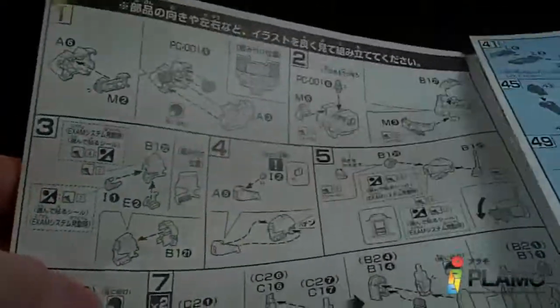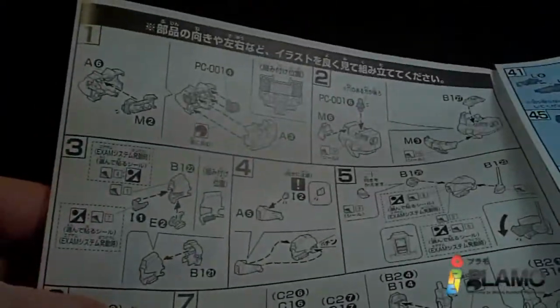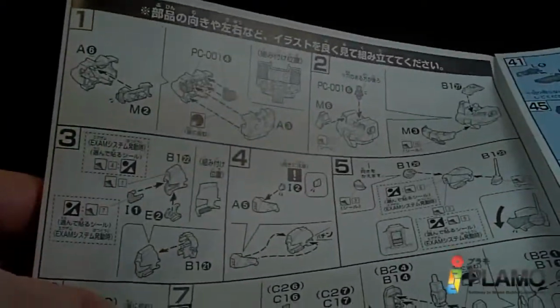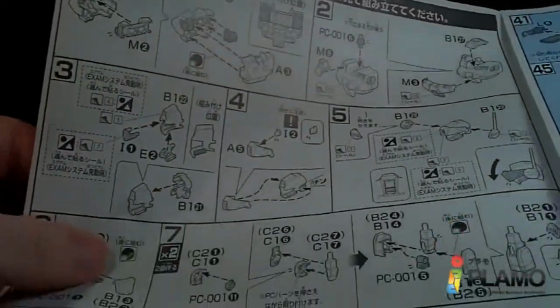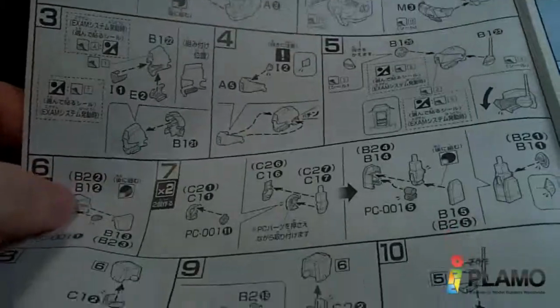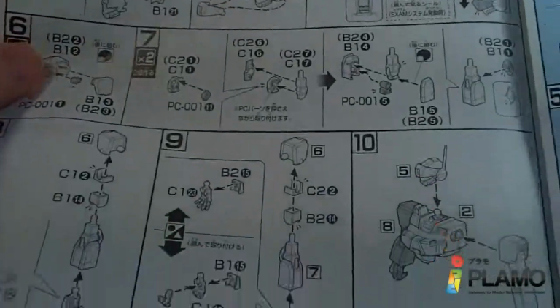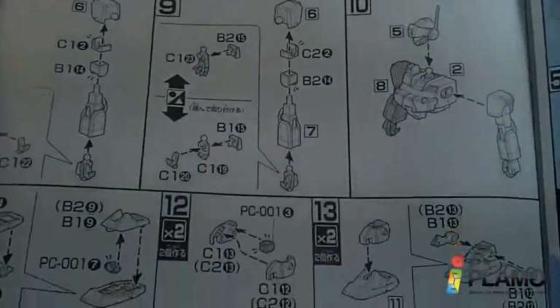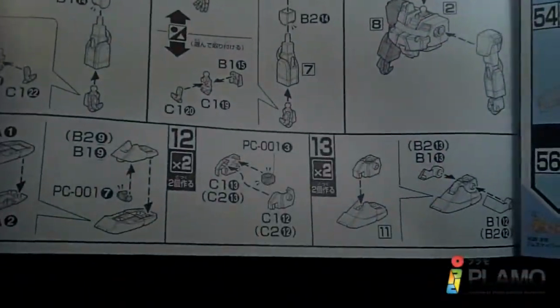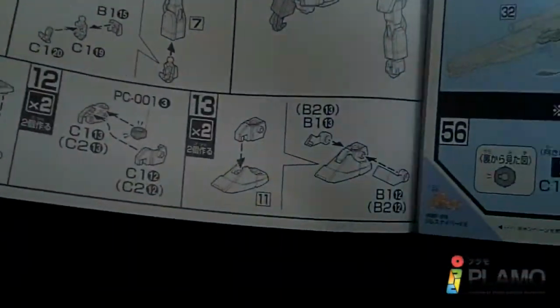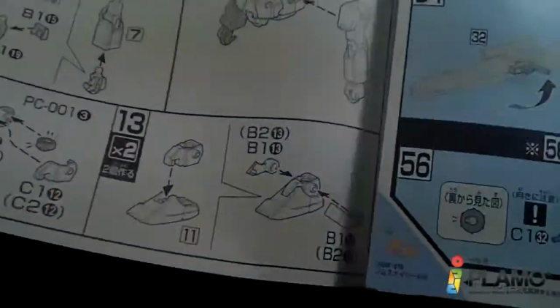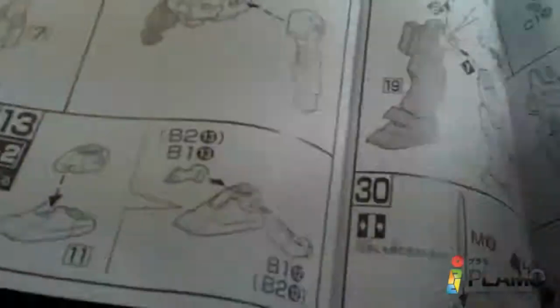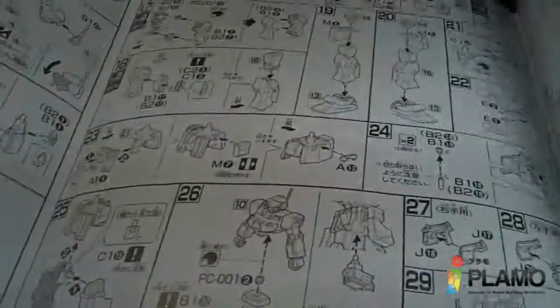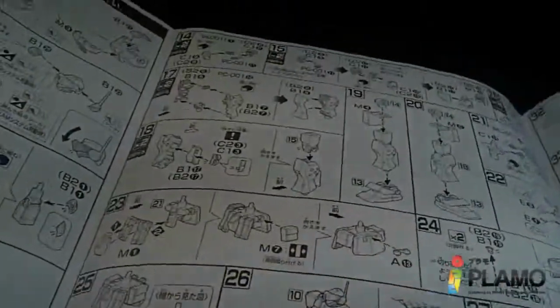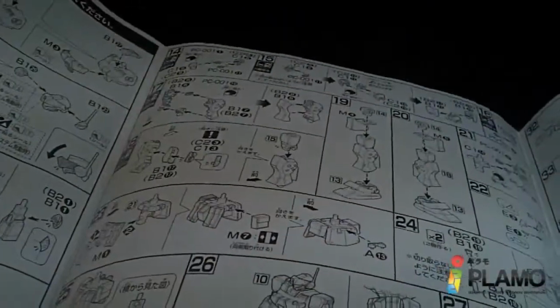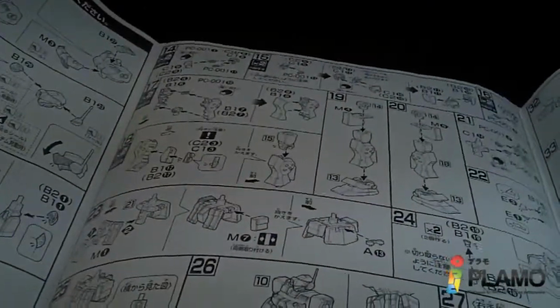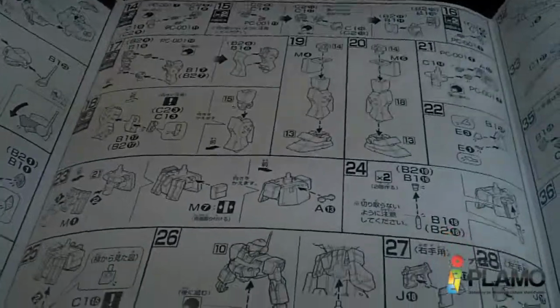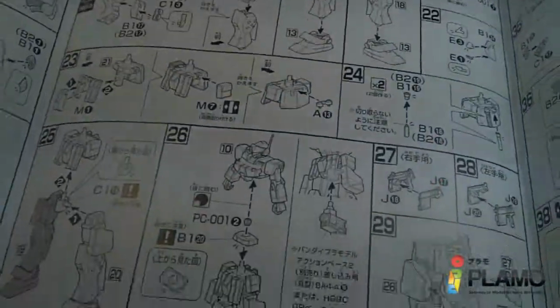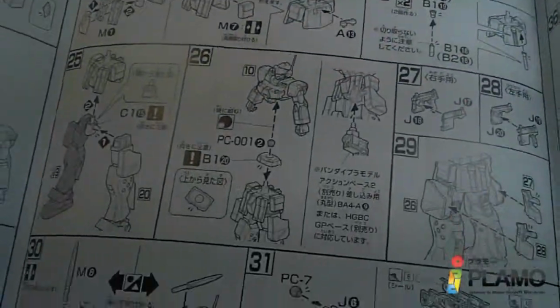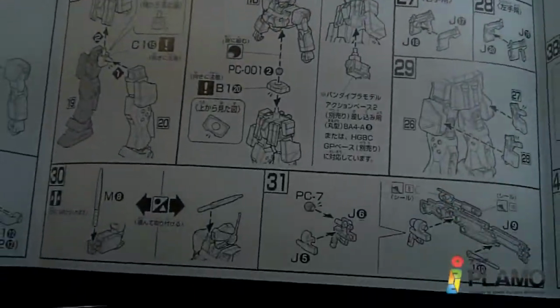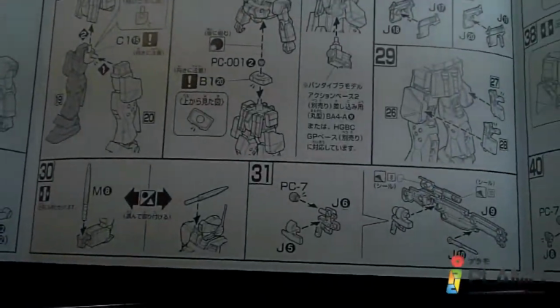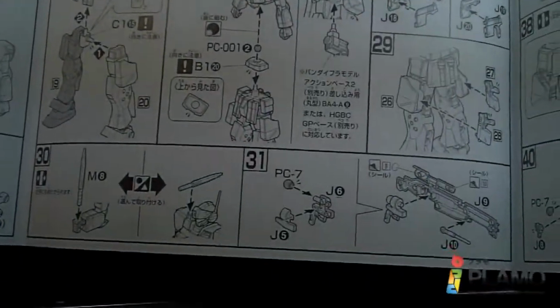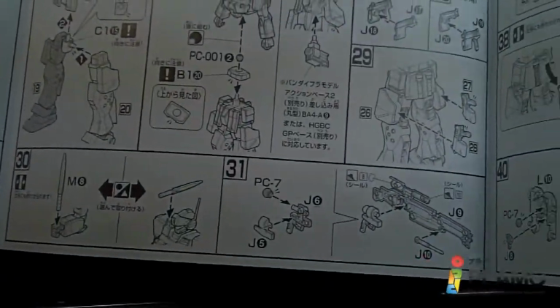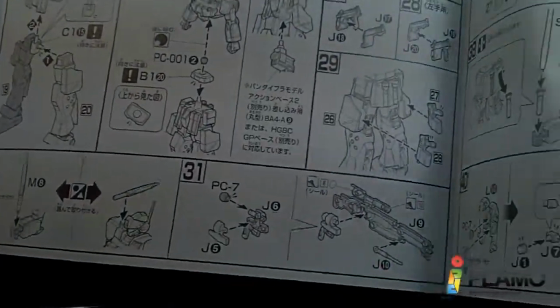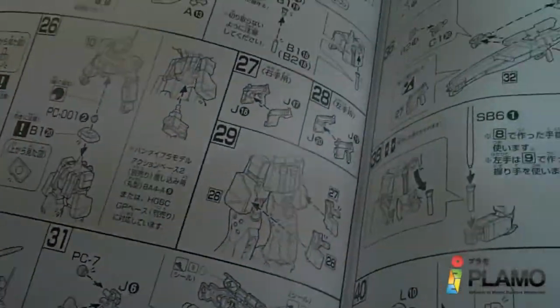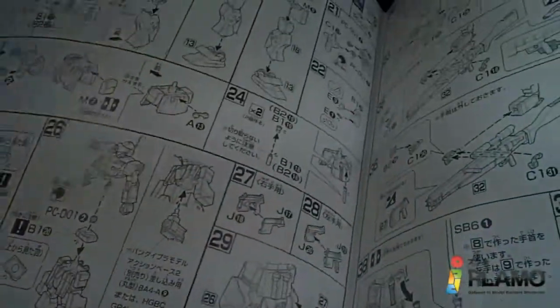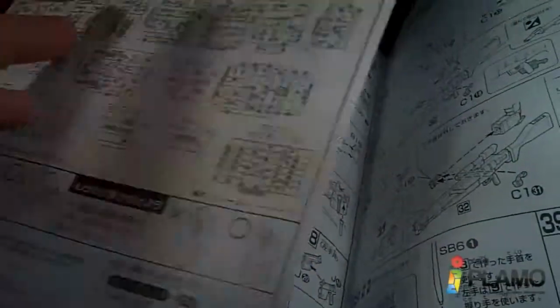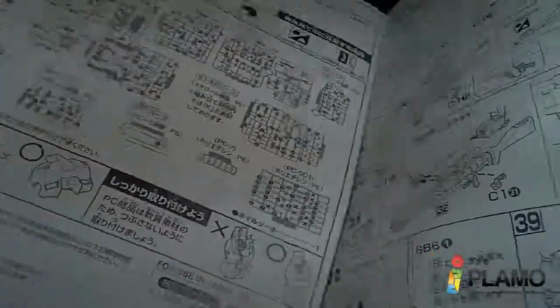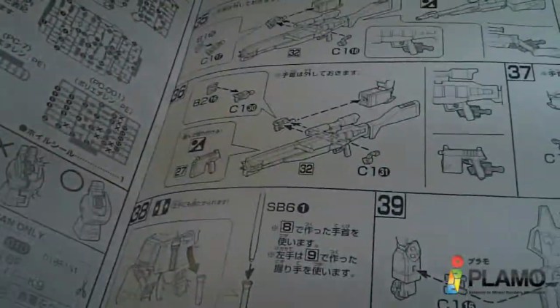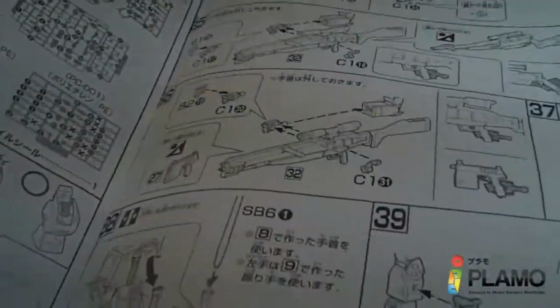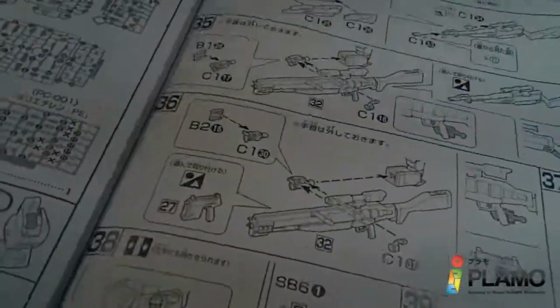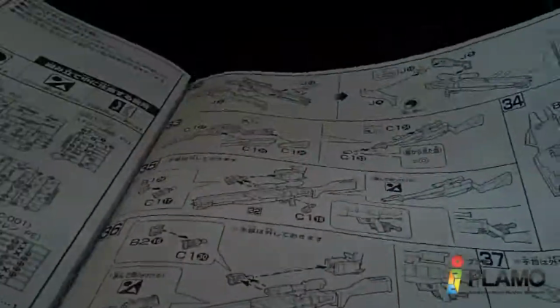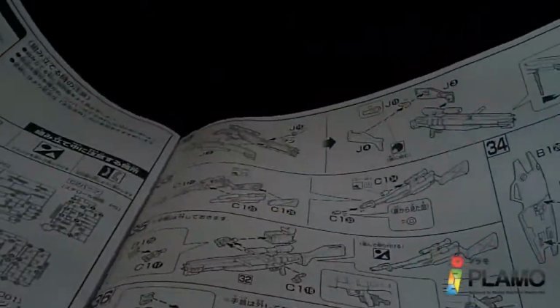I'm going to start with the torso and the head, and the arms, and then the feet and the legs, waist — put it together. And then the accessories, which is quite a bit of the instructions.